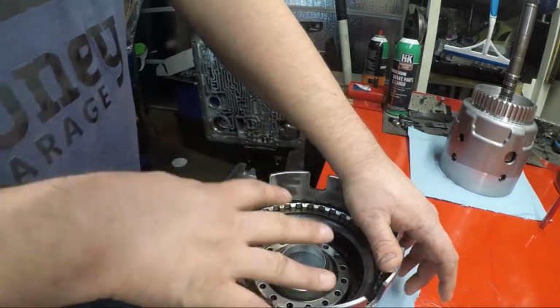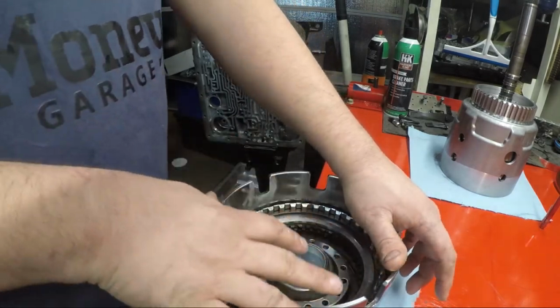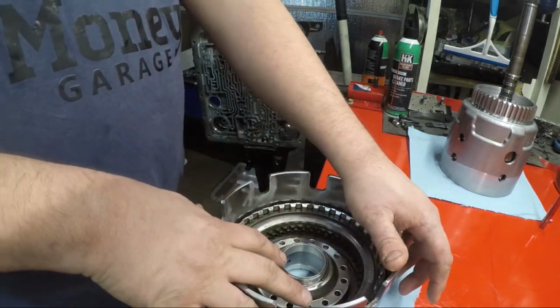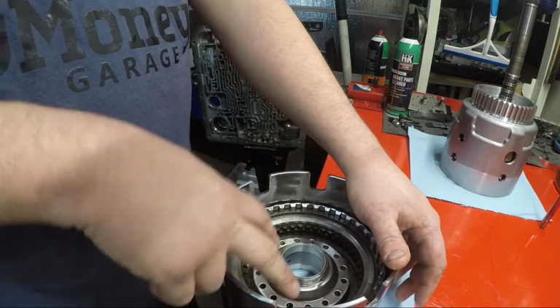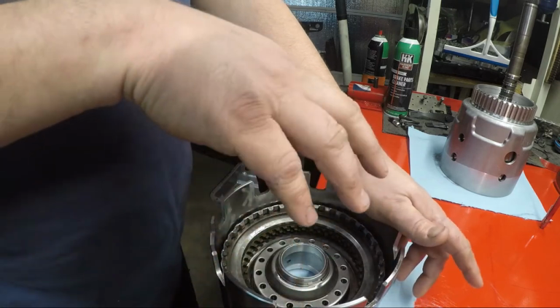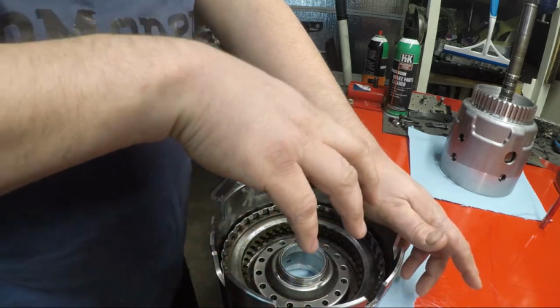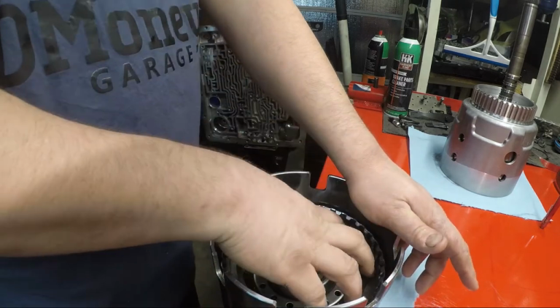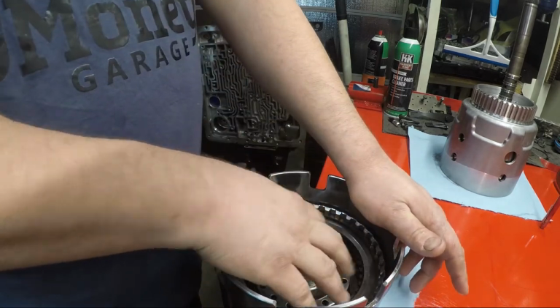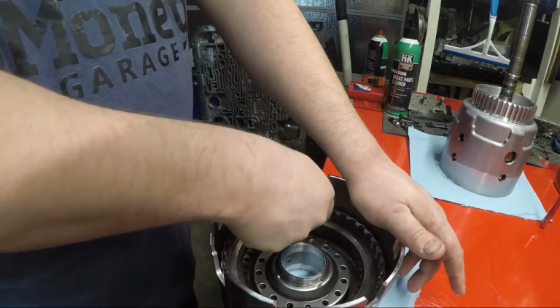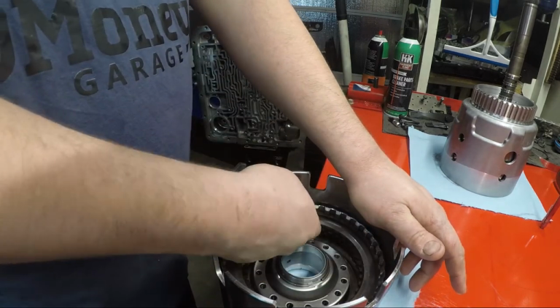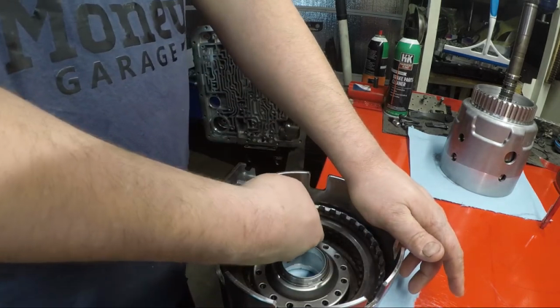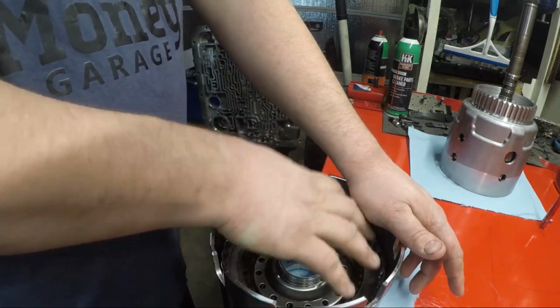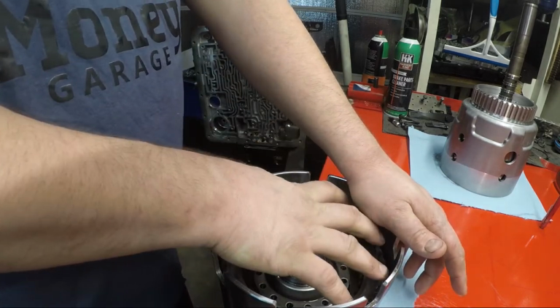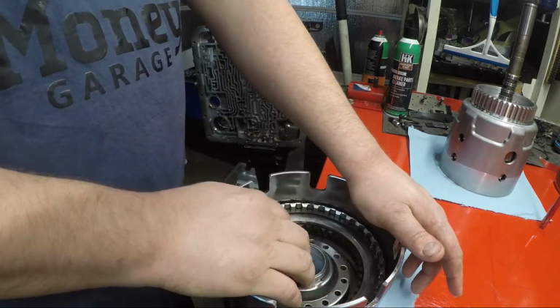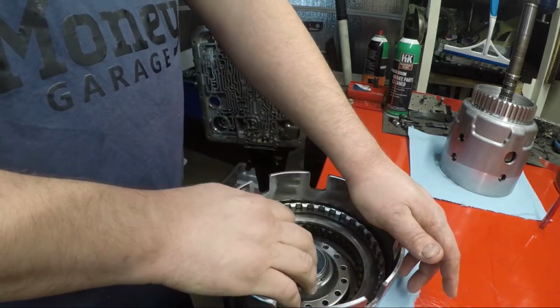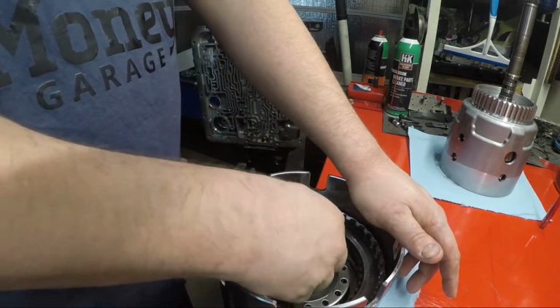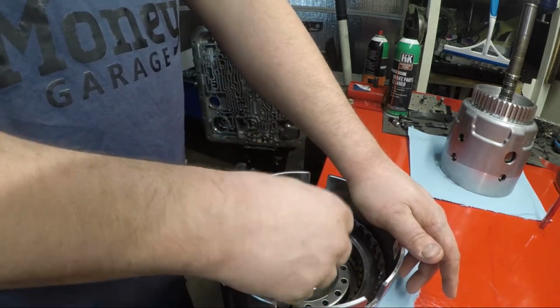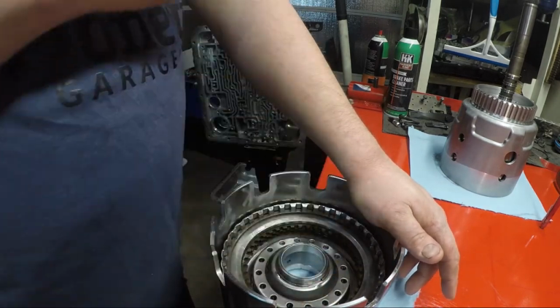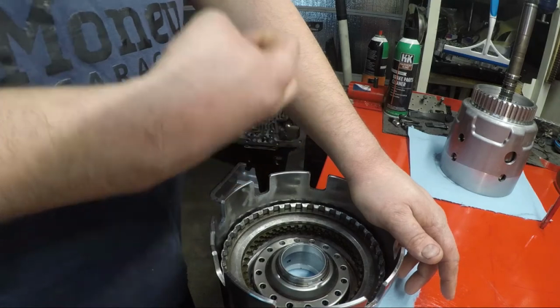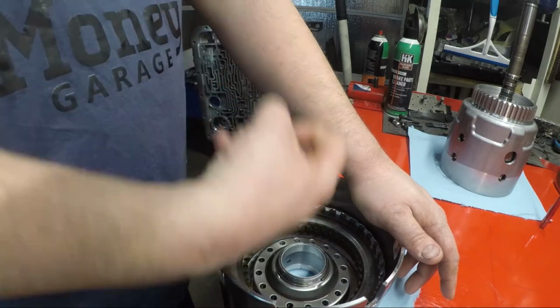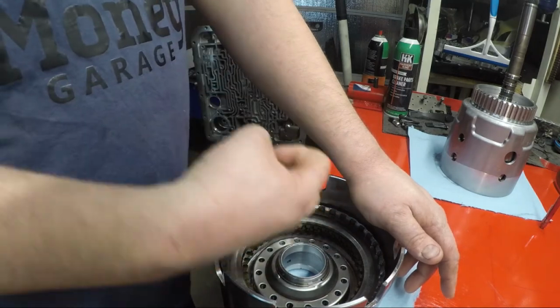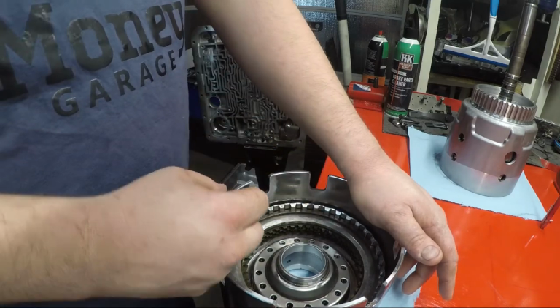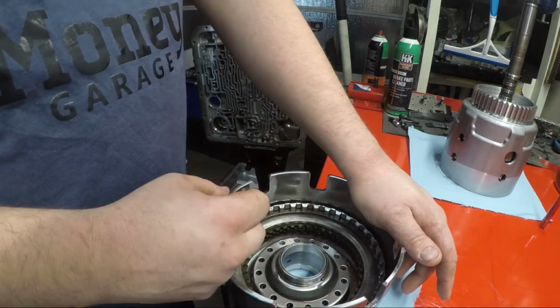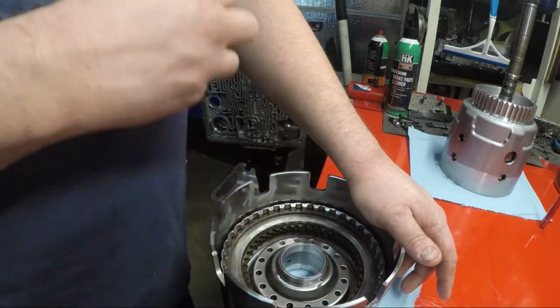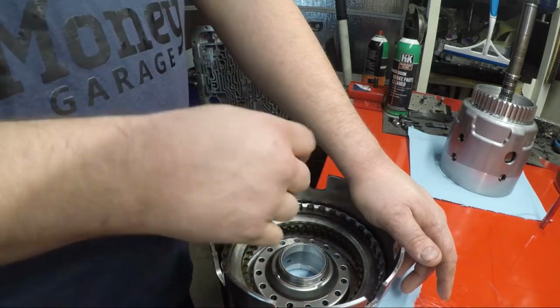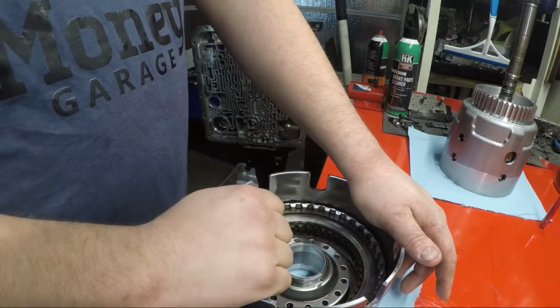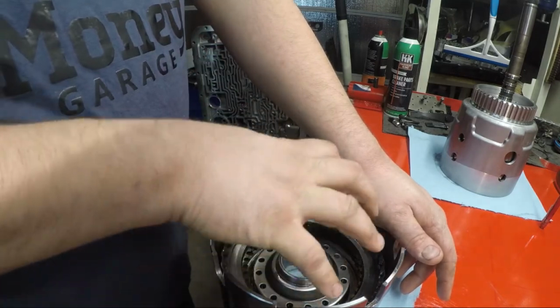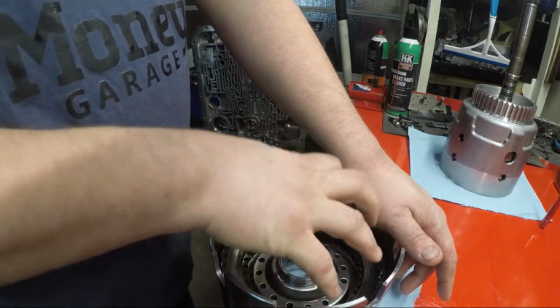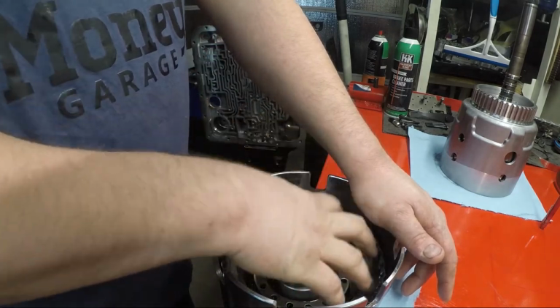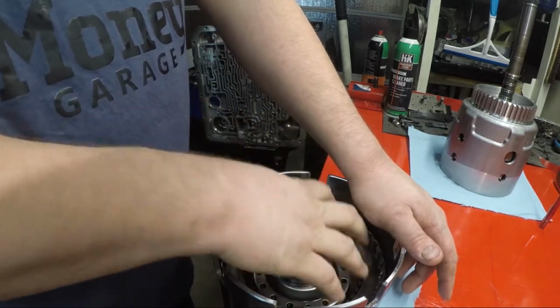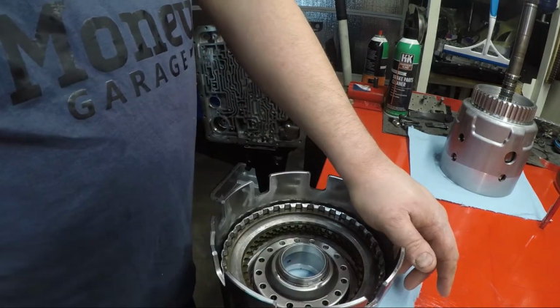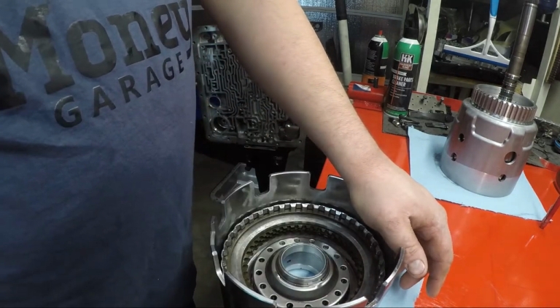So from what we saw here, this piston works. You can tell how tight it pushed the clutches — as soon as I let off, how much back pressure it had to release it. So everything here is good.